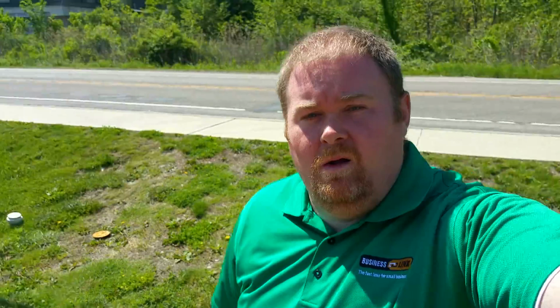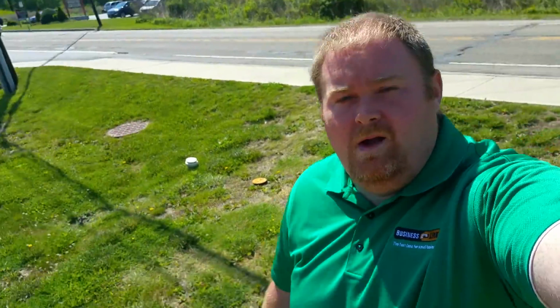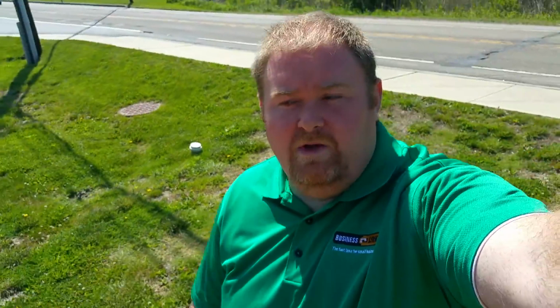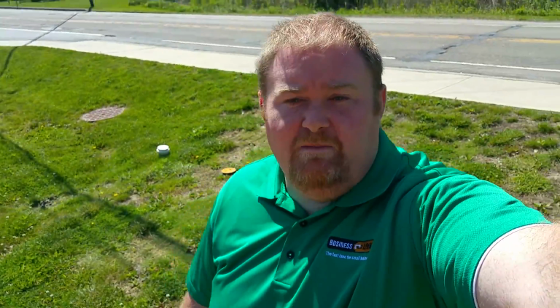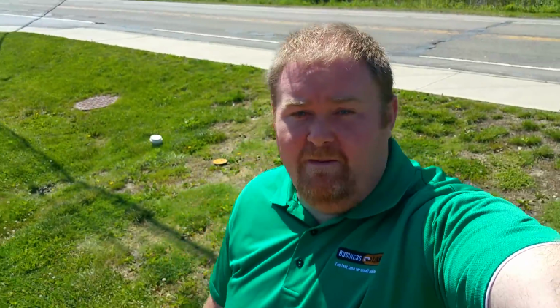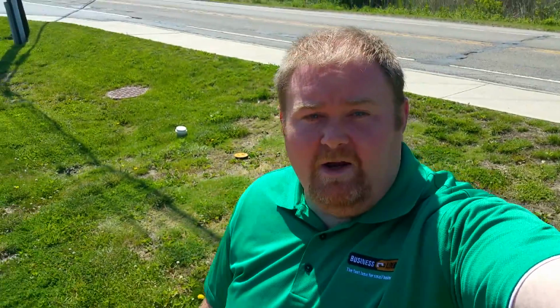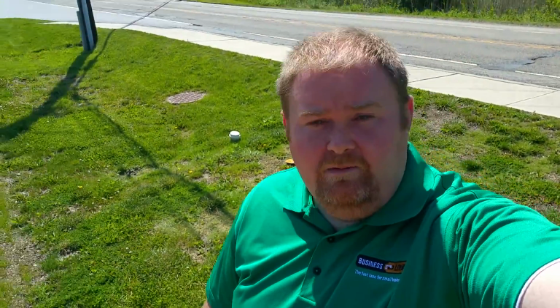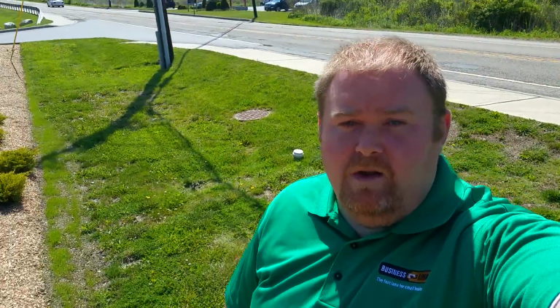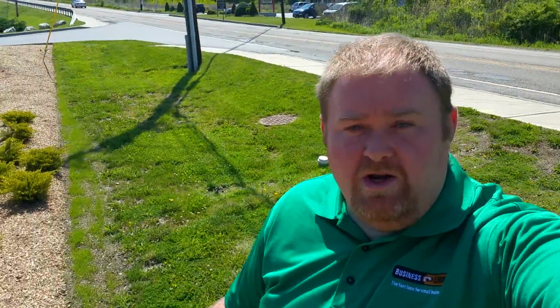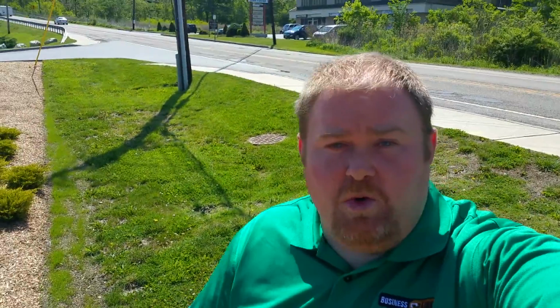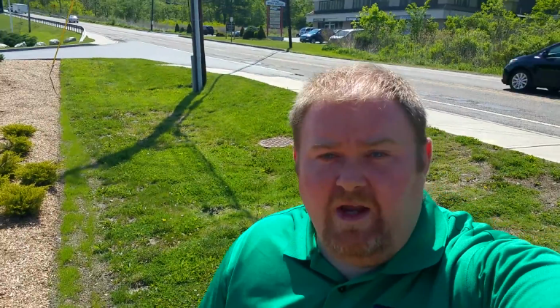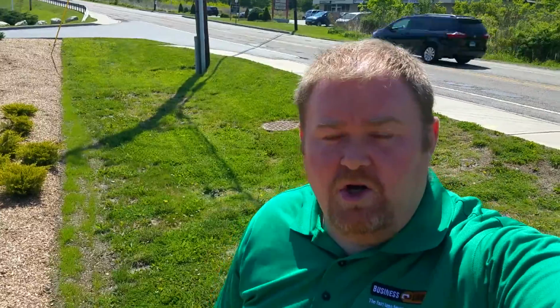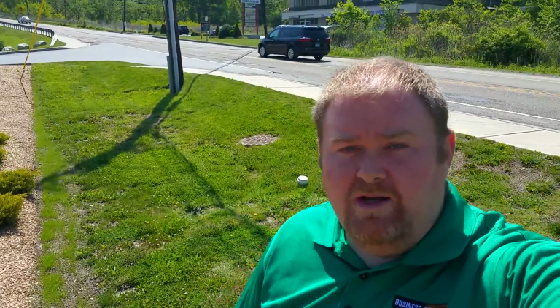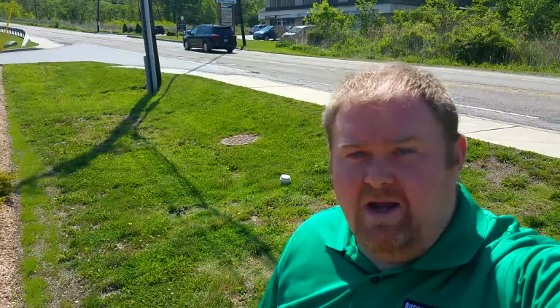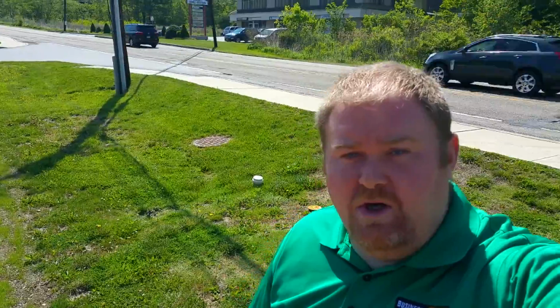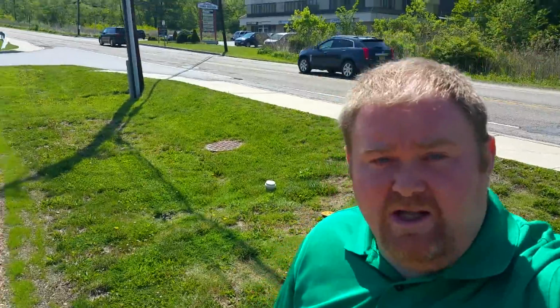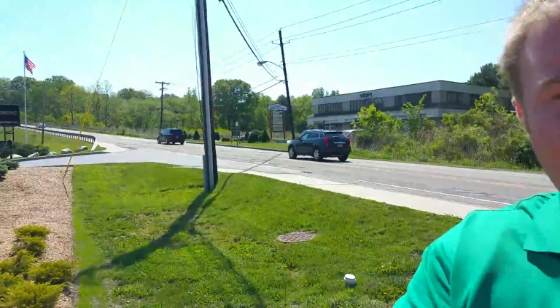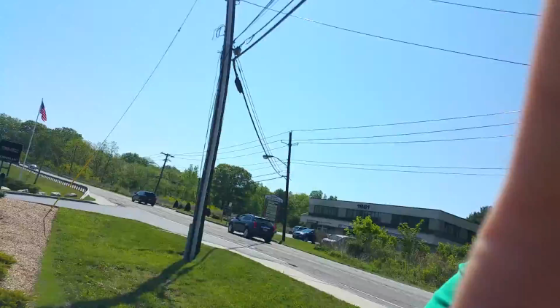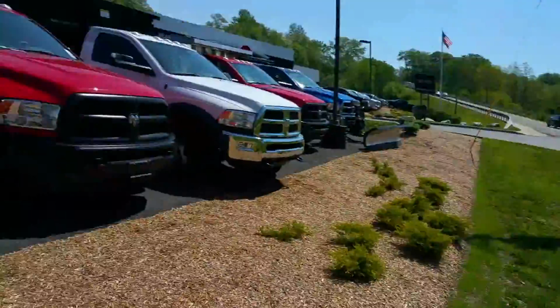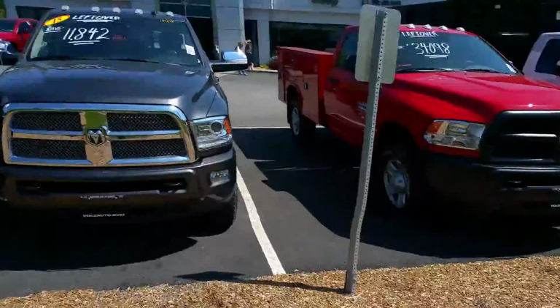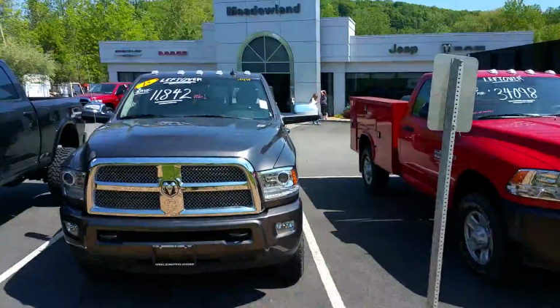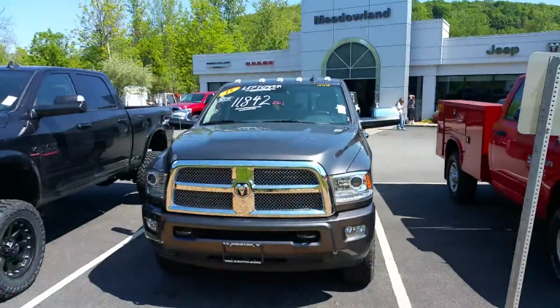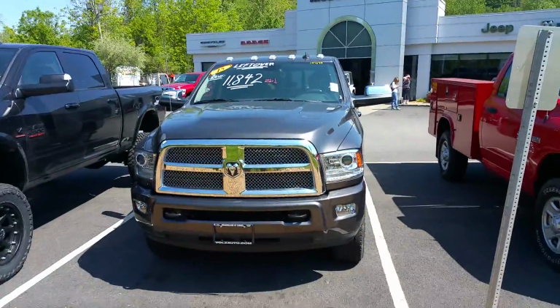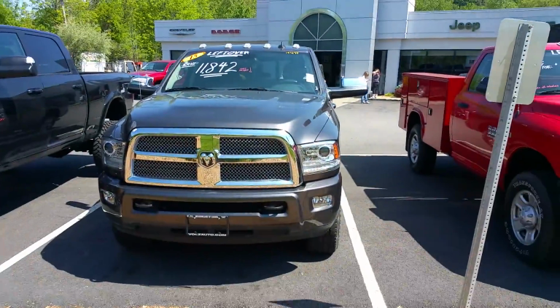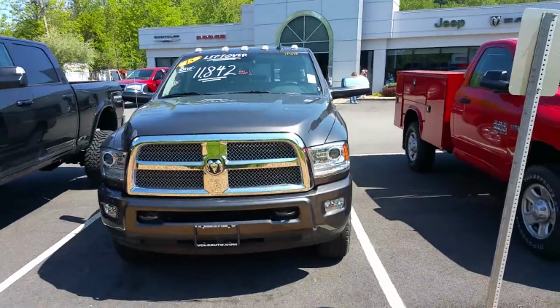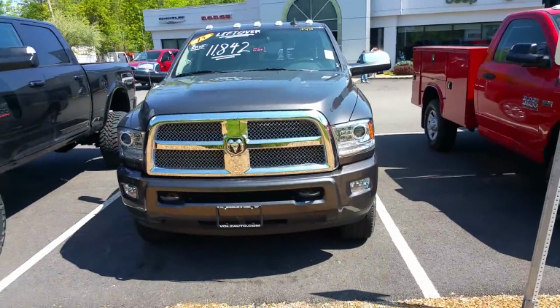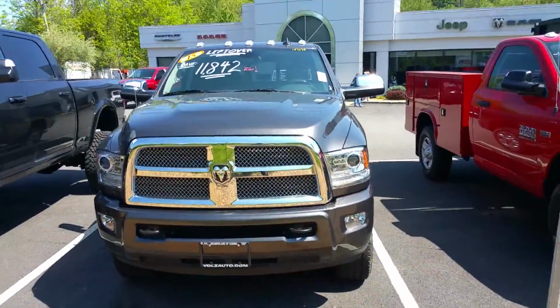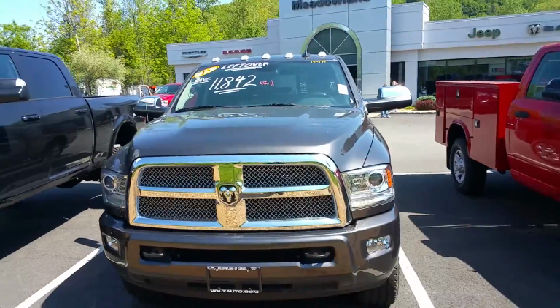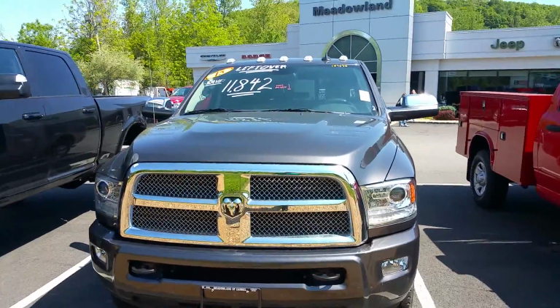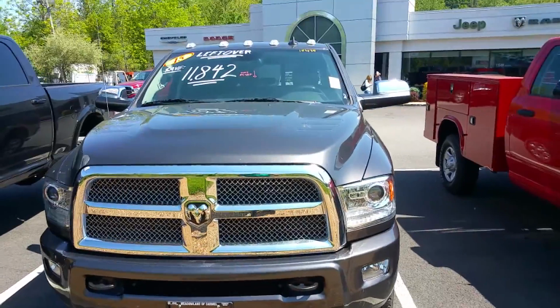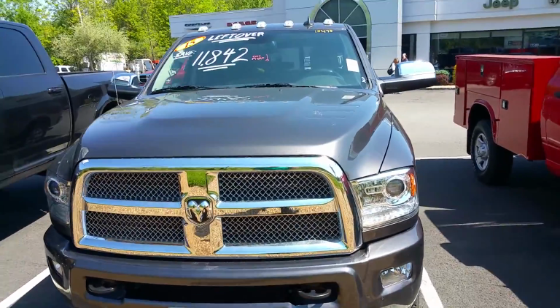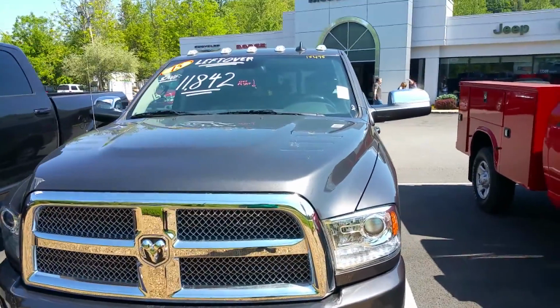How you doing, this is Big Mike down at Meadowland Carmel. Just wanted to shoot you a quick video to show you what this truck looks like. We still have it in stock here. This is the 2015 Ram 3500.